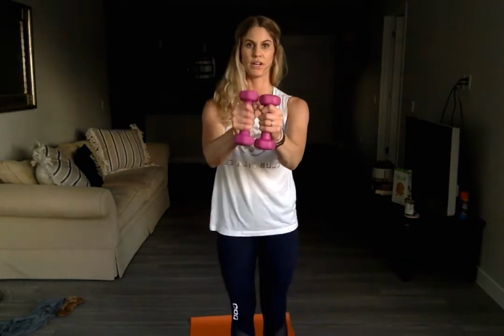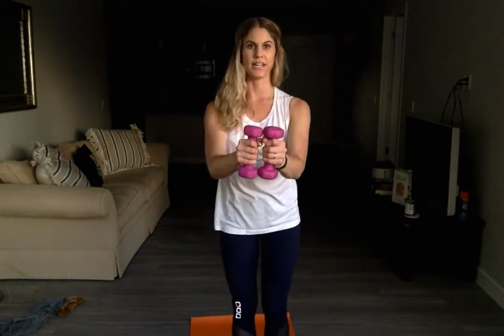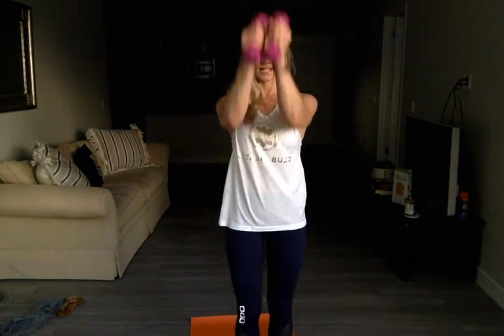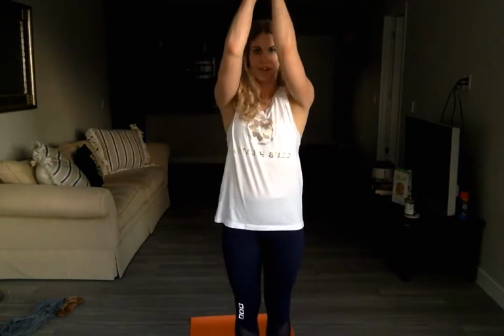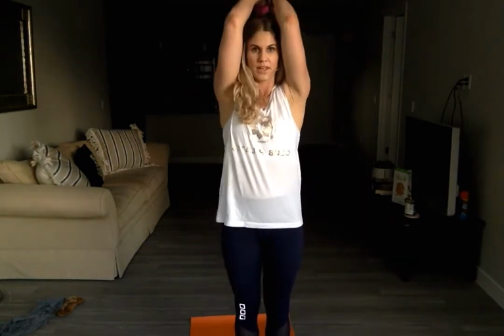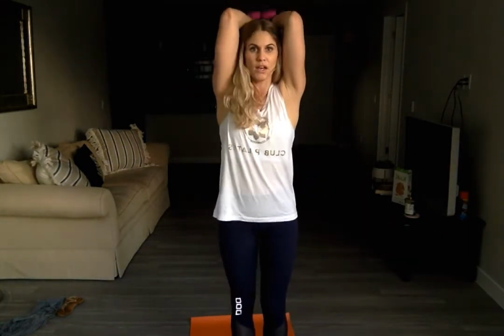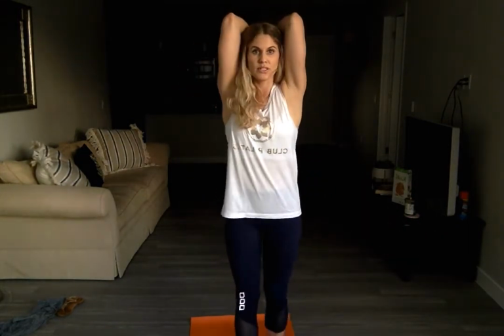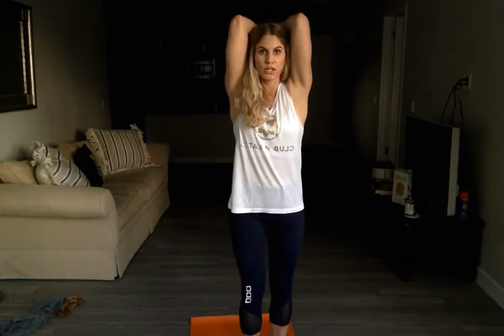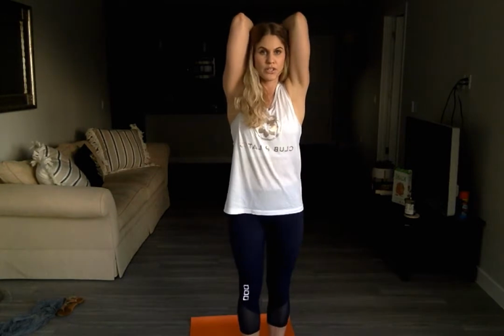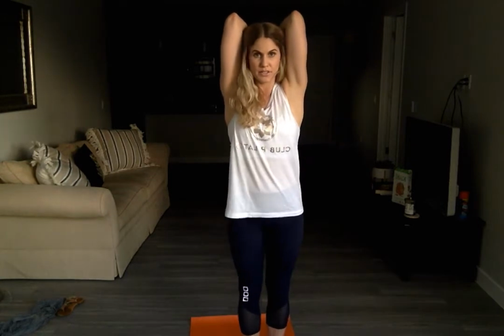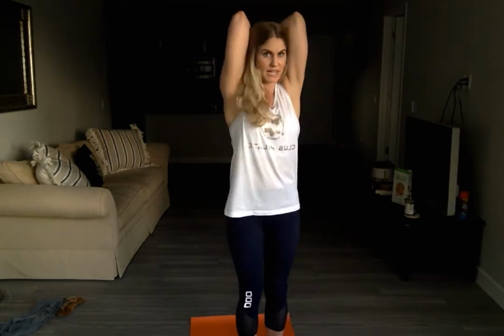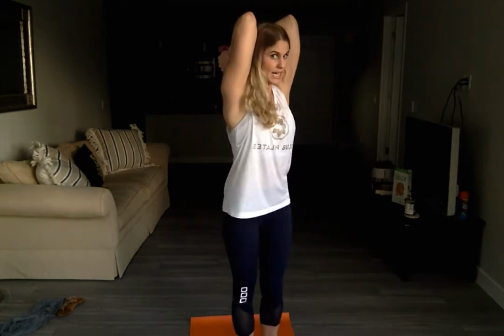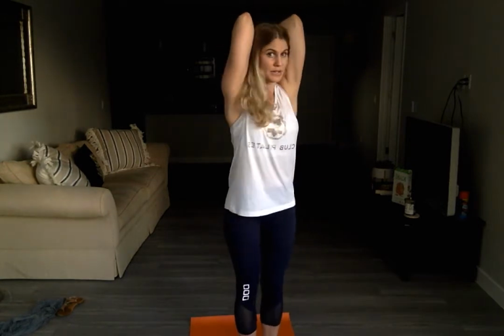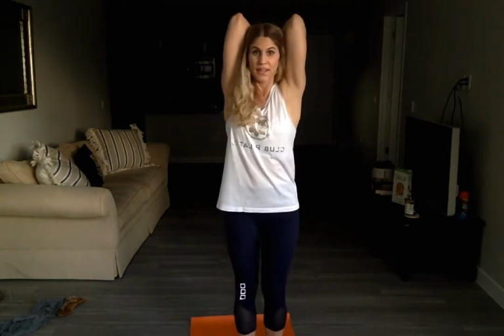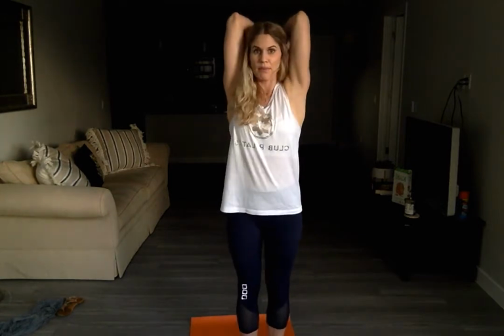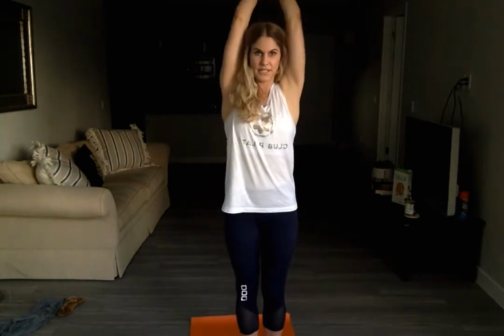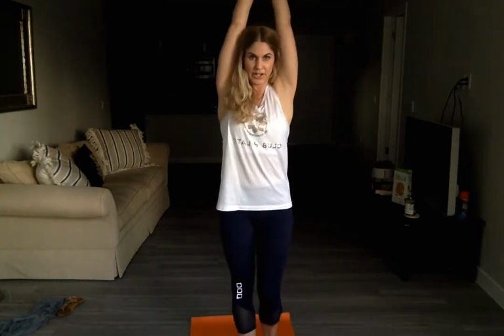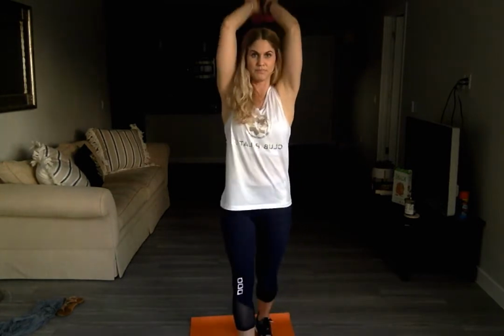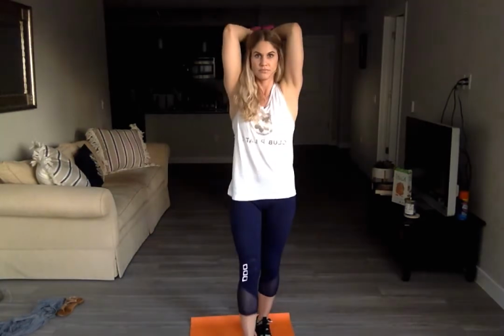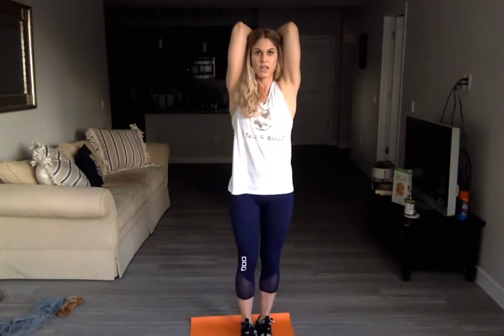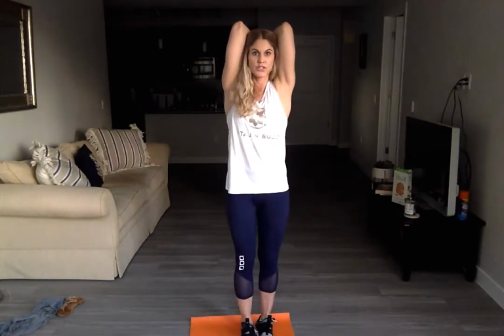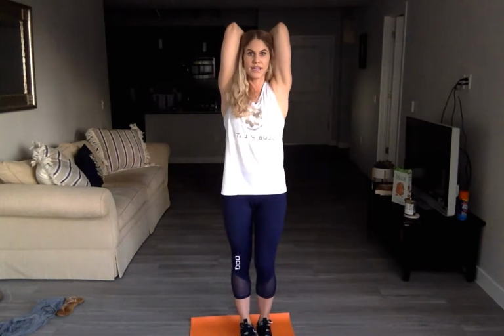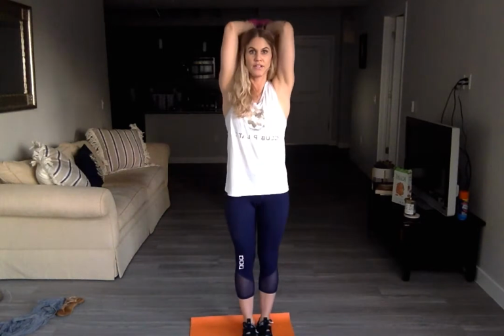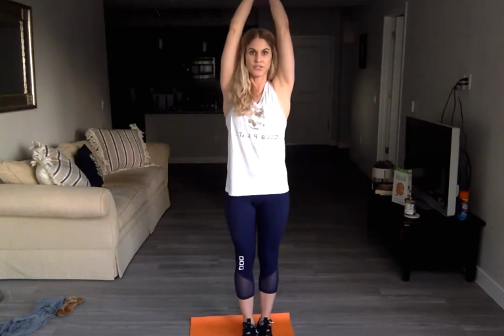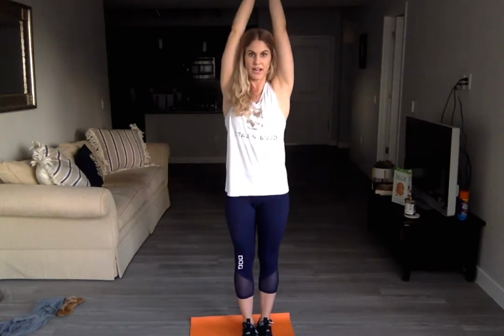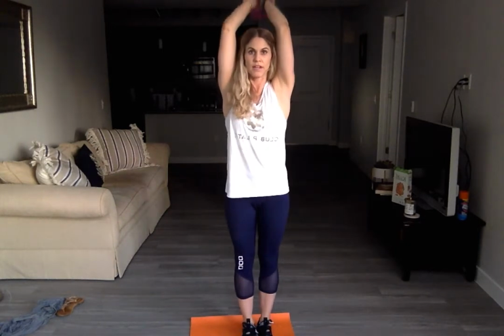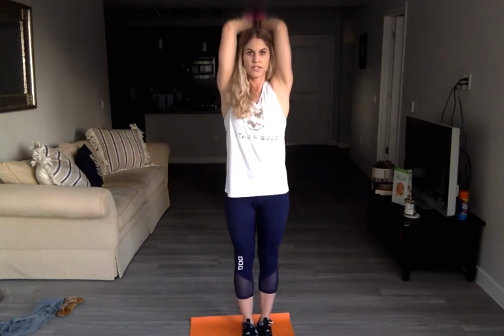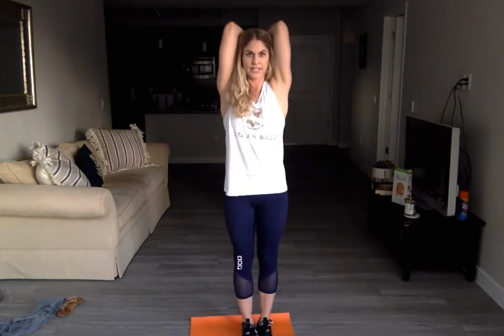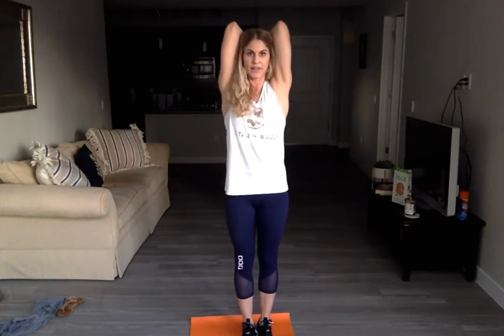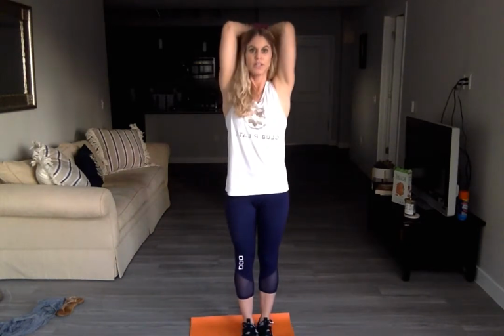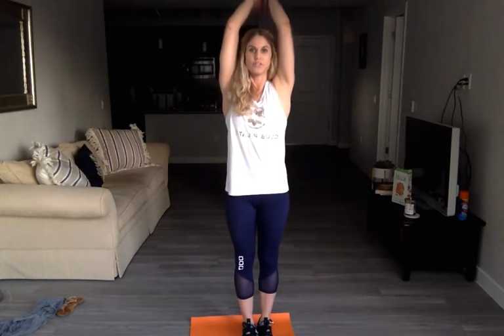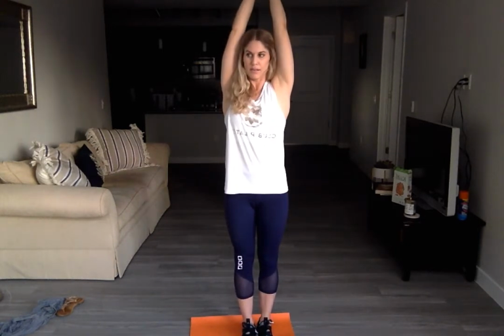Standing all the way up, bringing your hands together. Elbows come close to your ears, bending it down and pressing it straight up. Straight down, straight up, straight down, straight up.